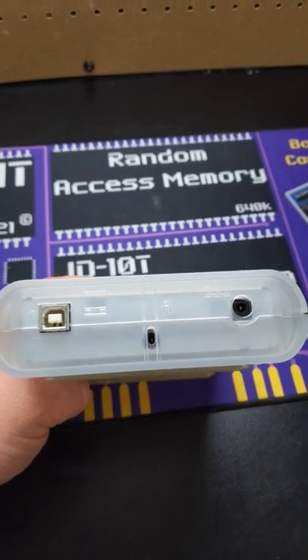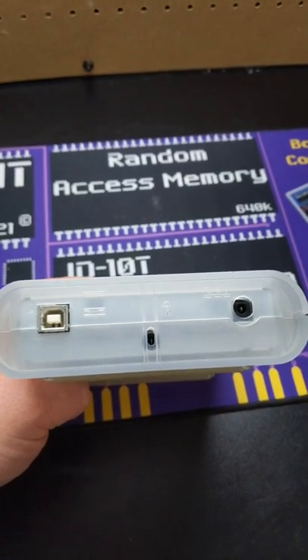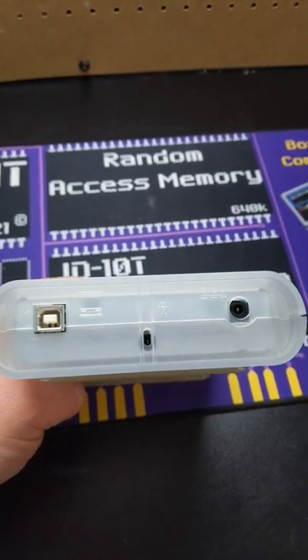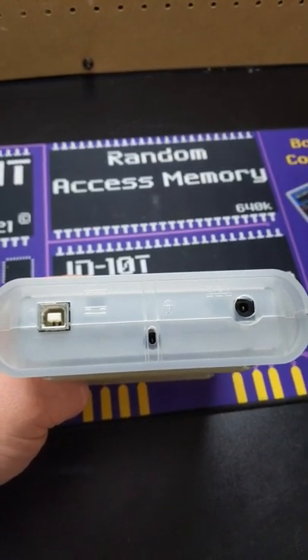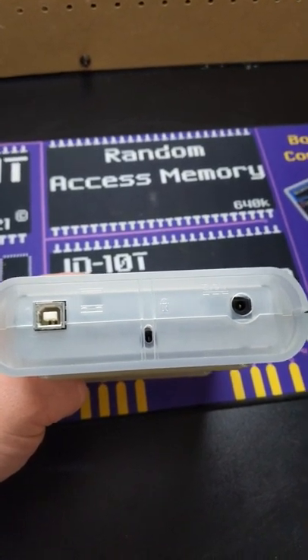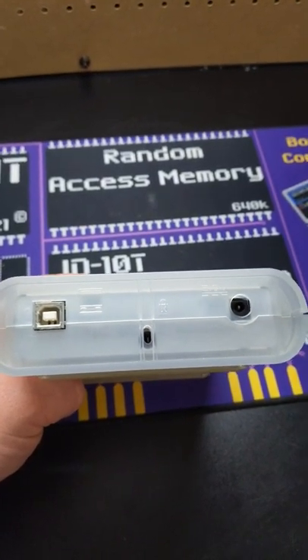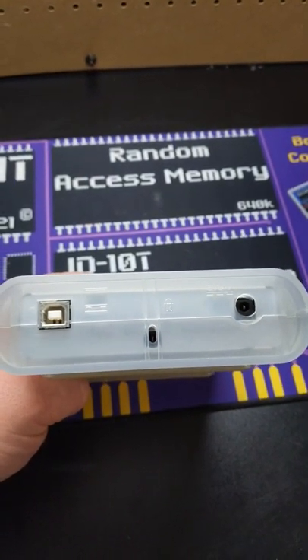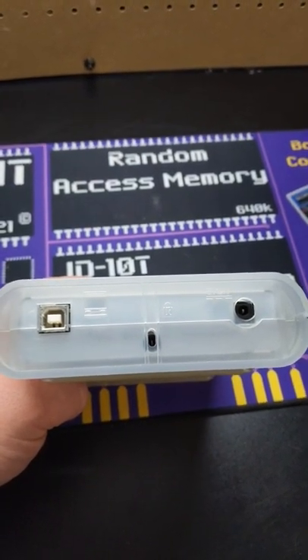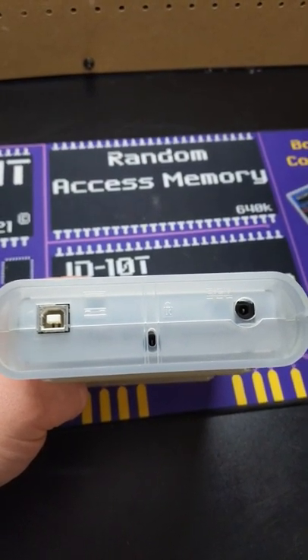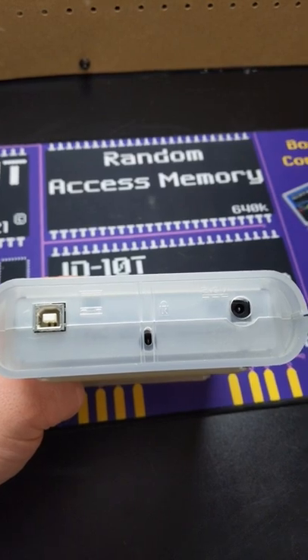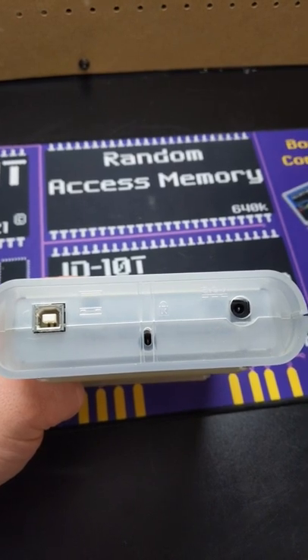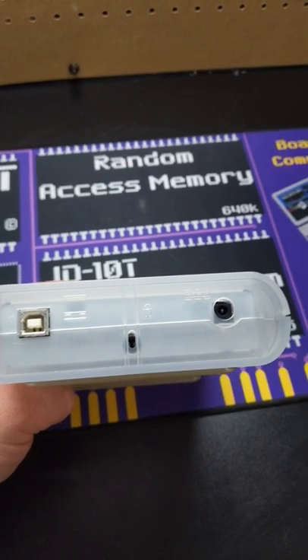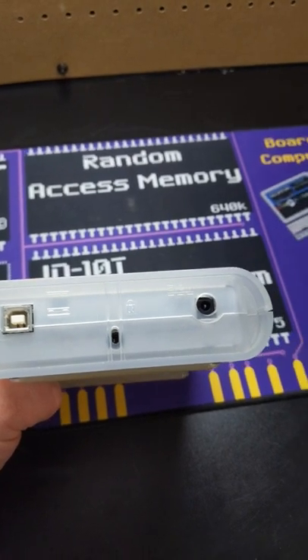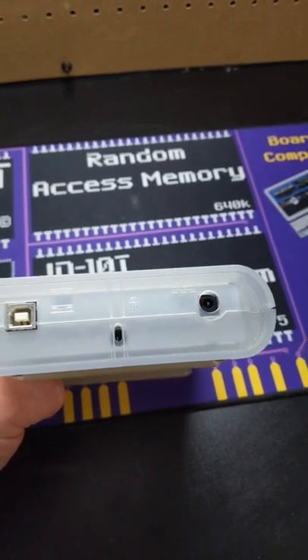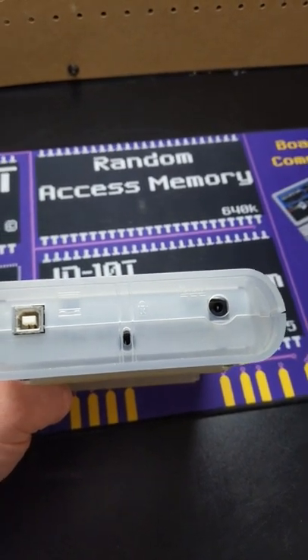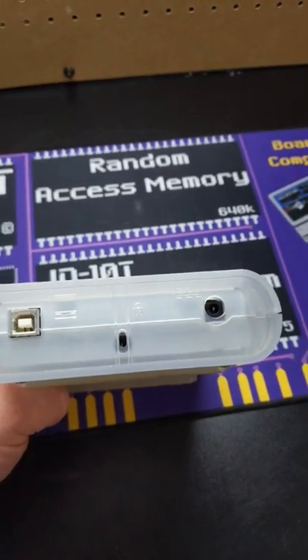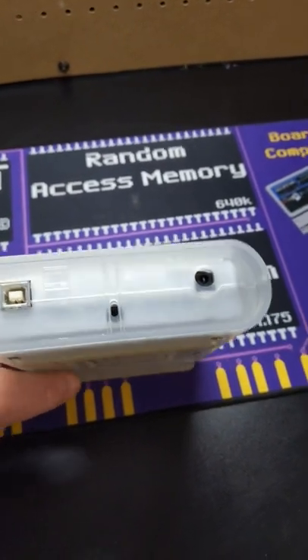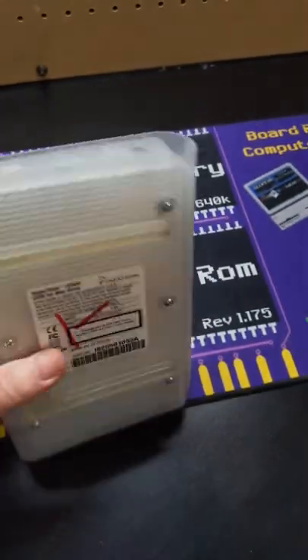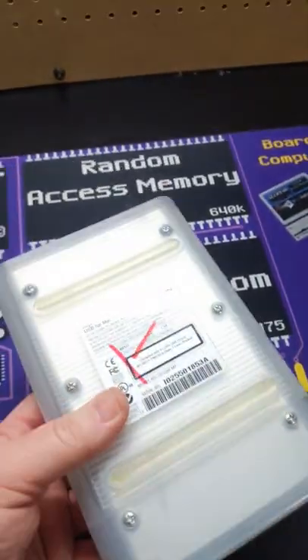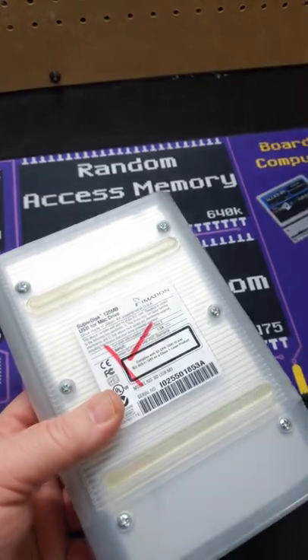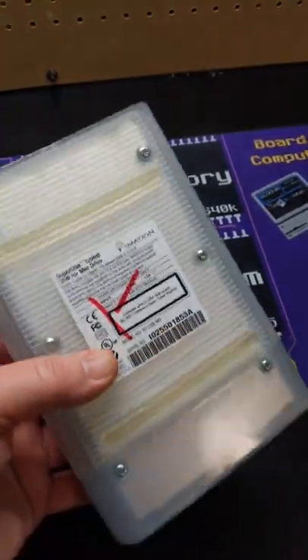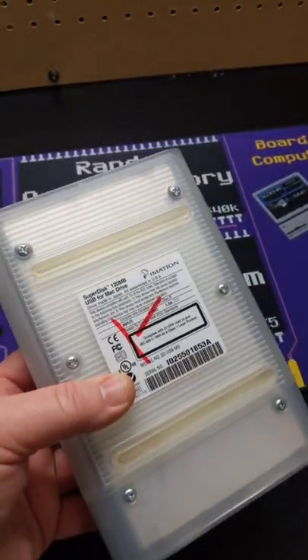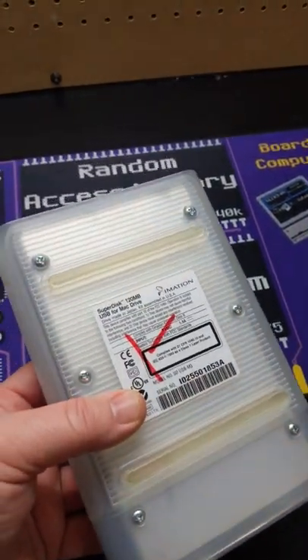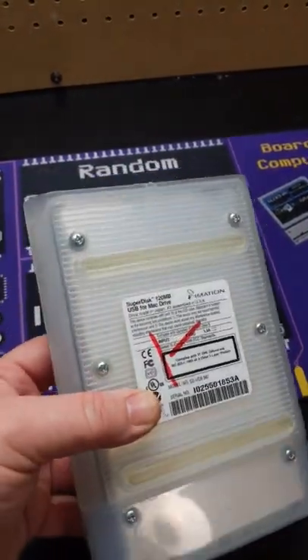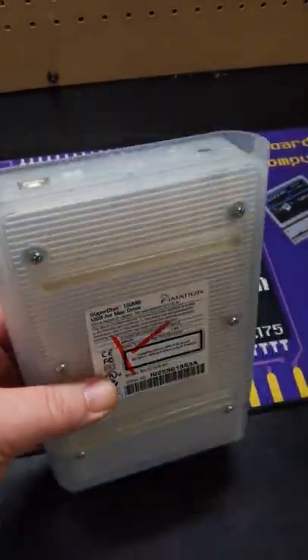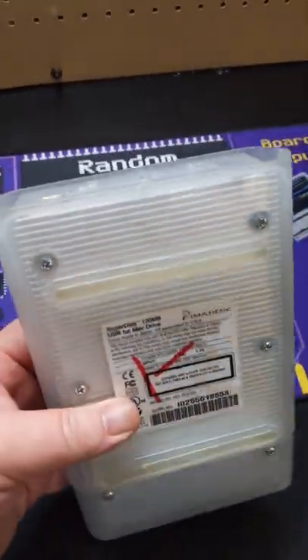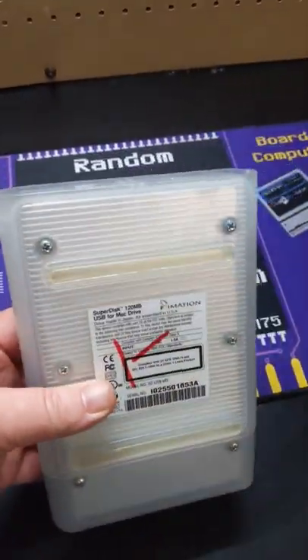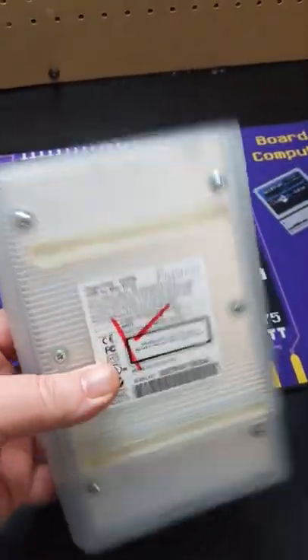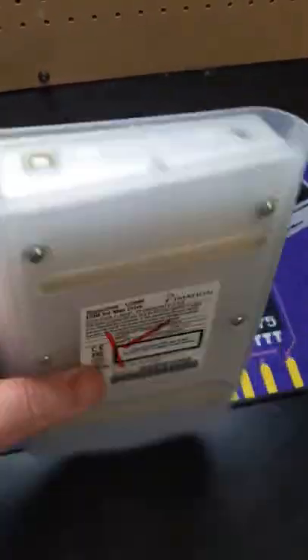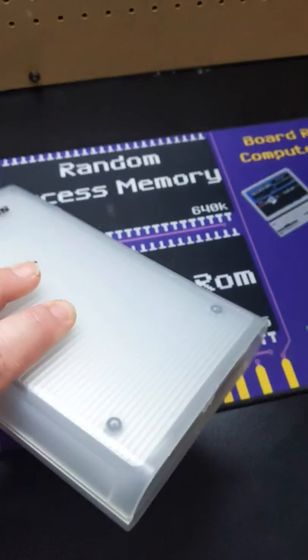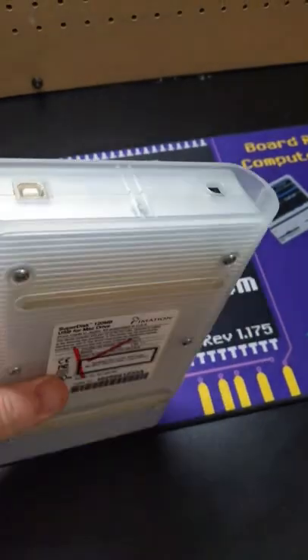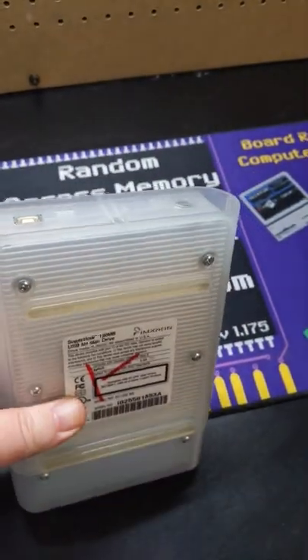Normally they would have a dongle, which would house all of the electronics, and then an additional power plug, and then of course the drive in the unit itself. But this has everything in the enclosure.